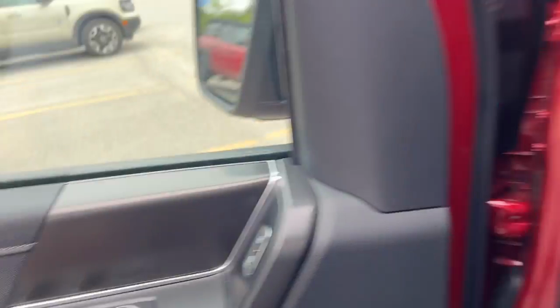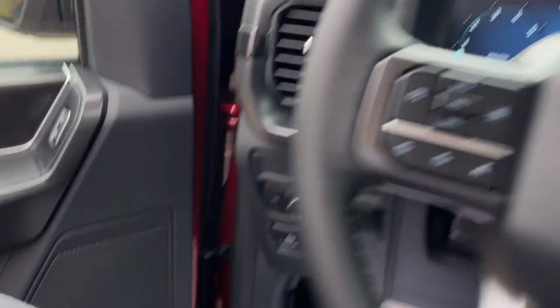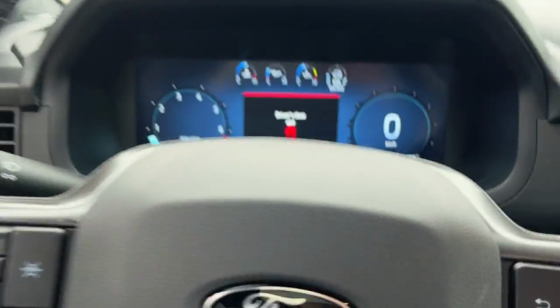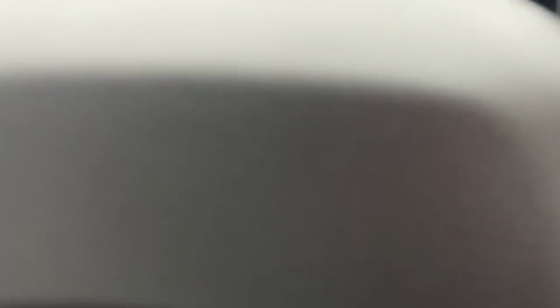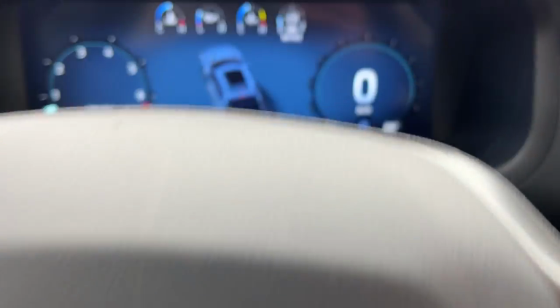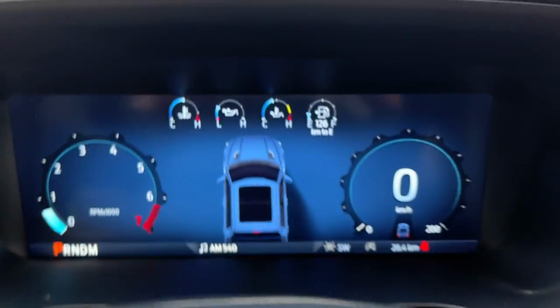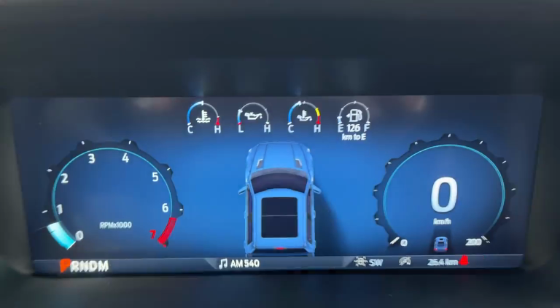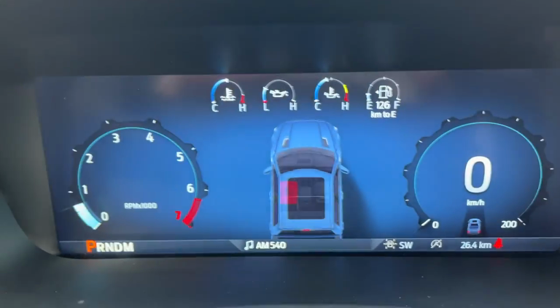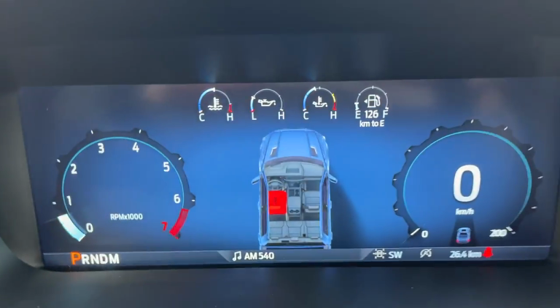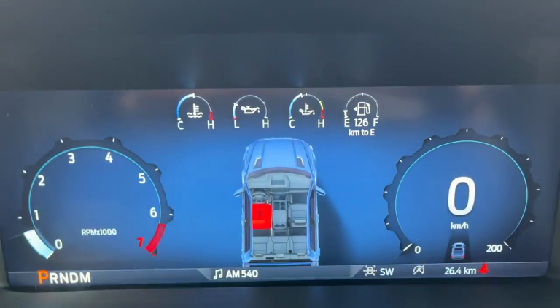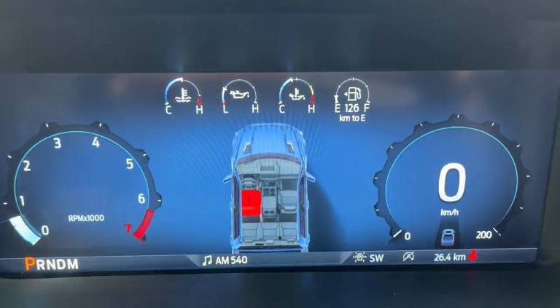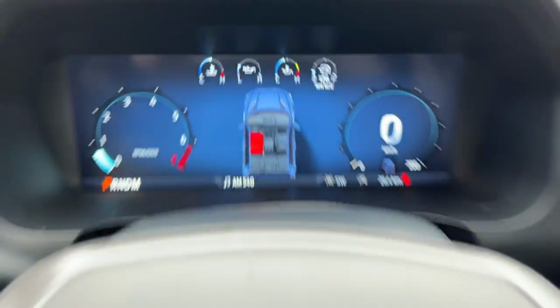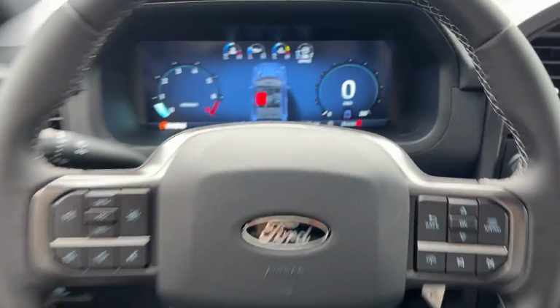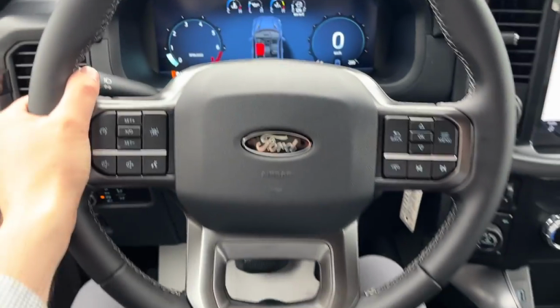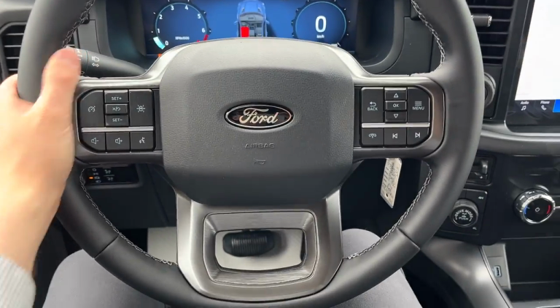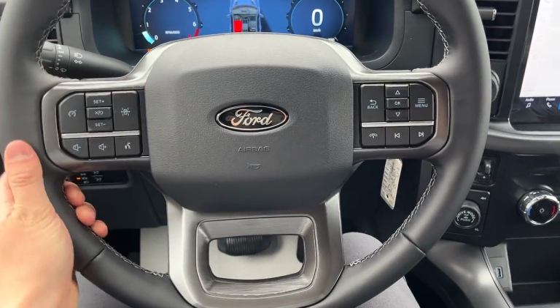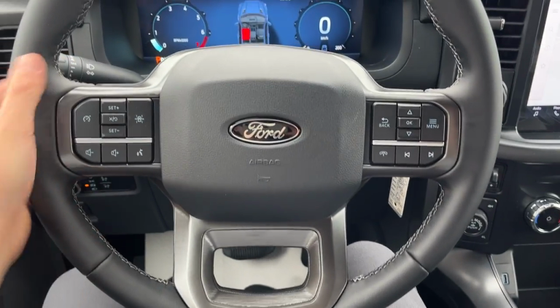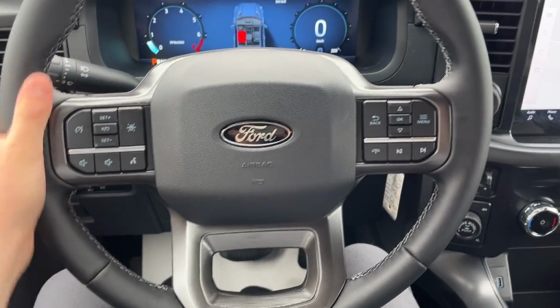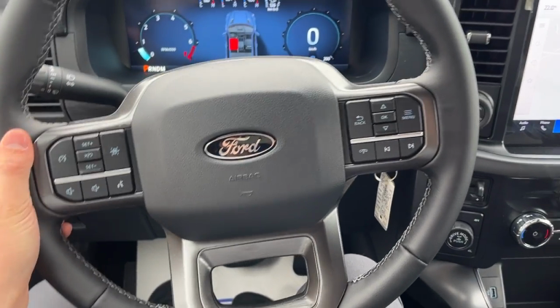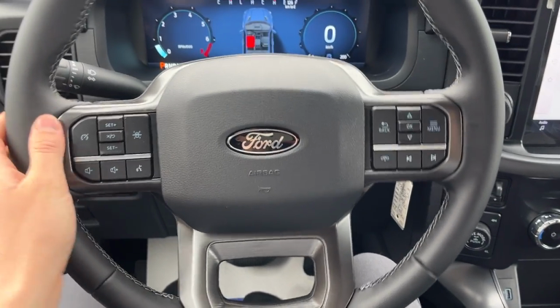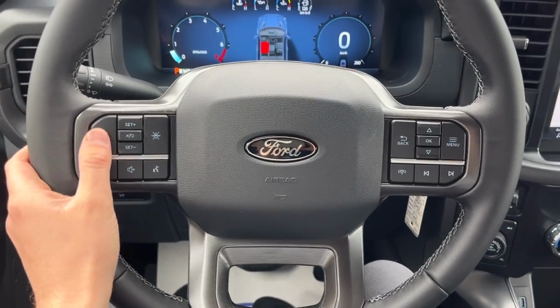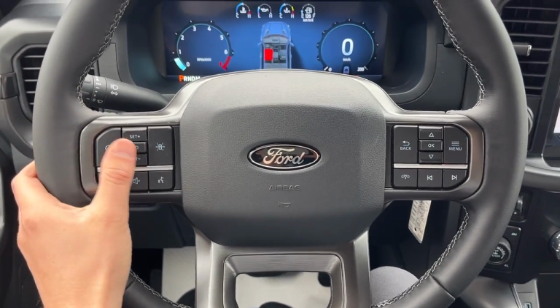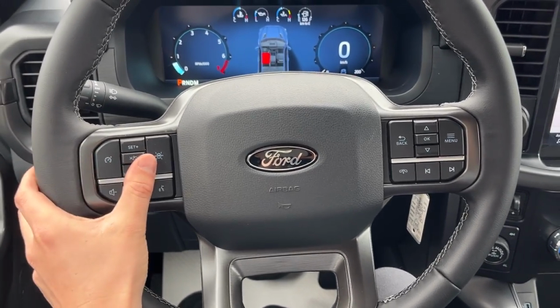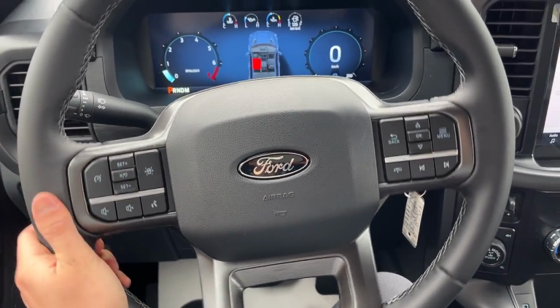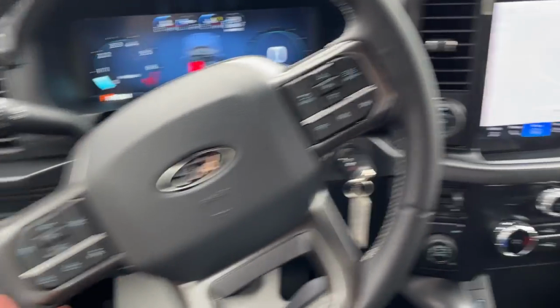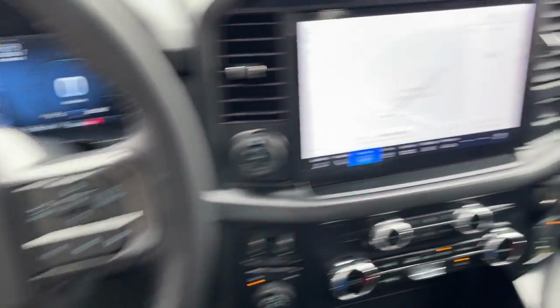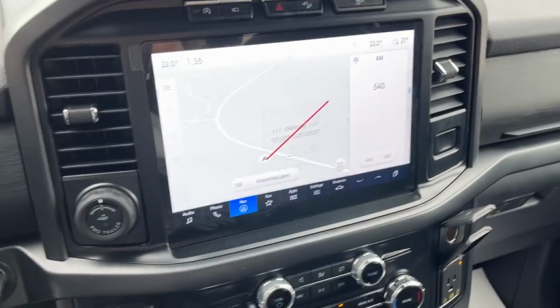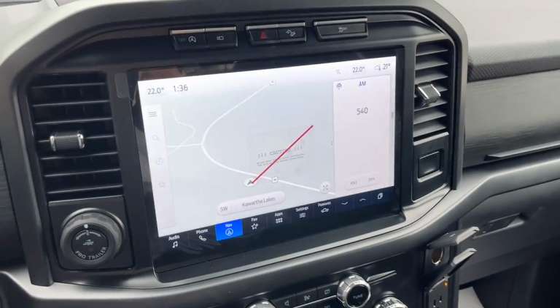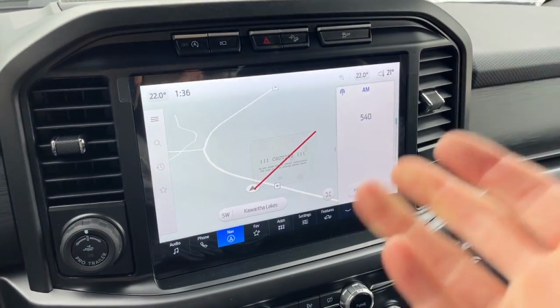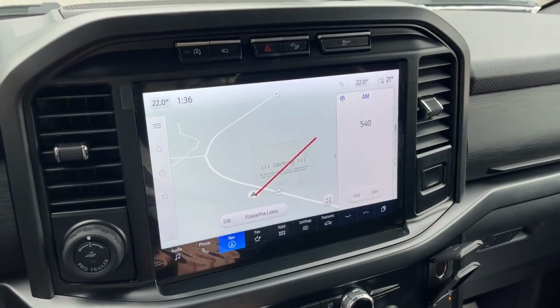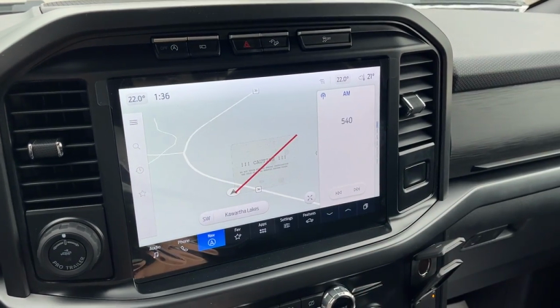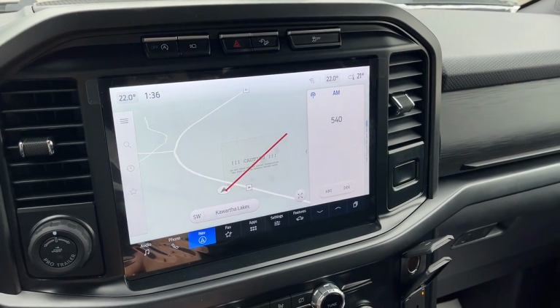Stepping into the vehicle, you do have a 12-inch customizable digital display right behind the steering wheel. A really comfortable leather-wrapped steering wheel. You have cruise control and a lane keeping system, and you also have your 12-inch center display.